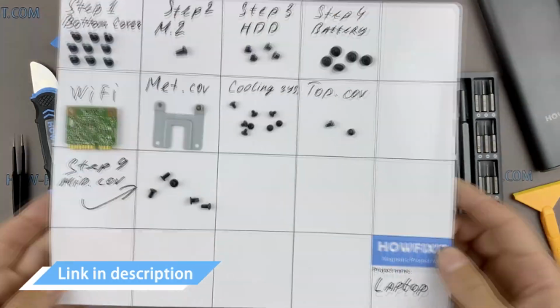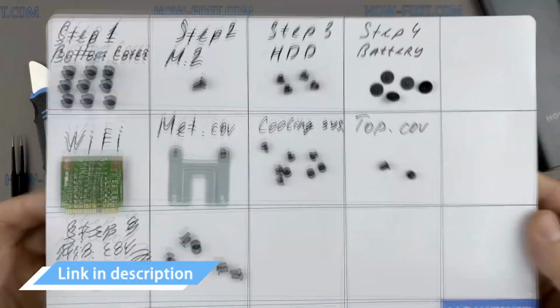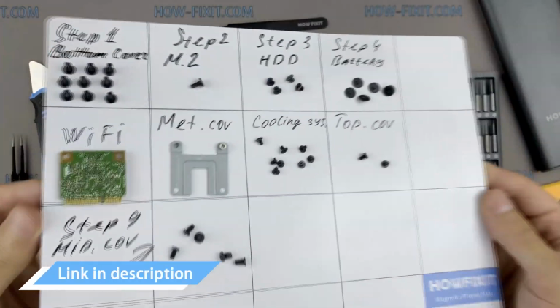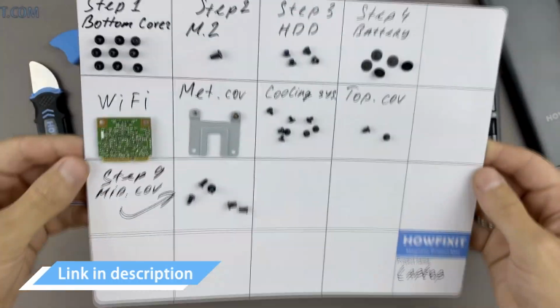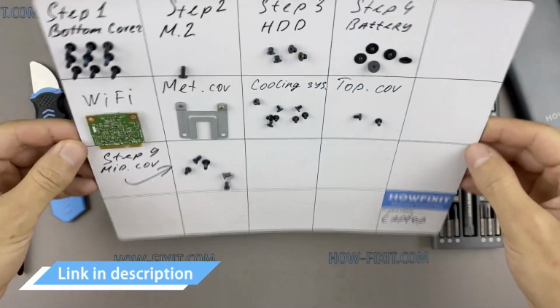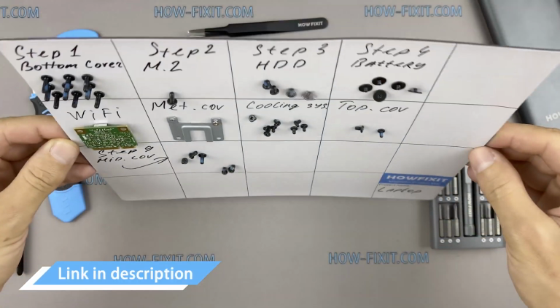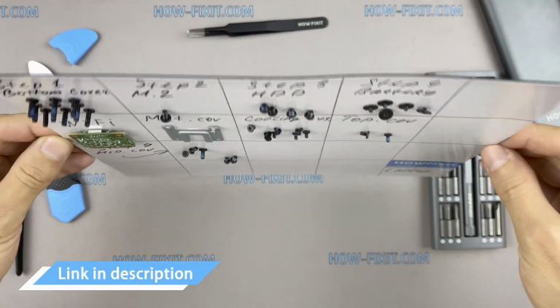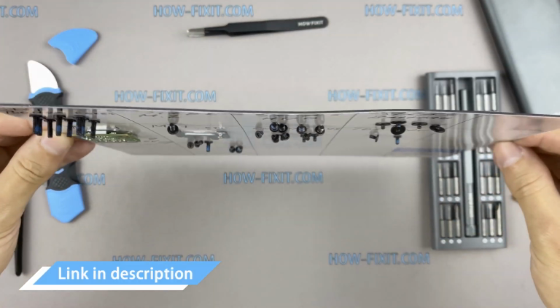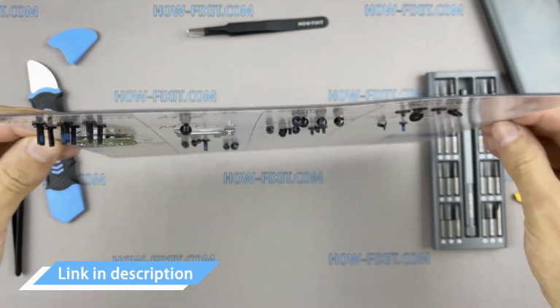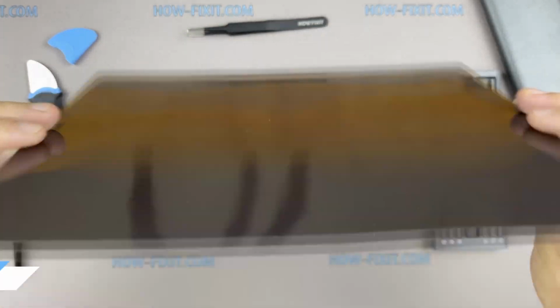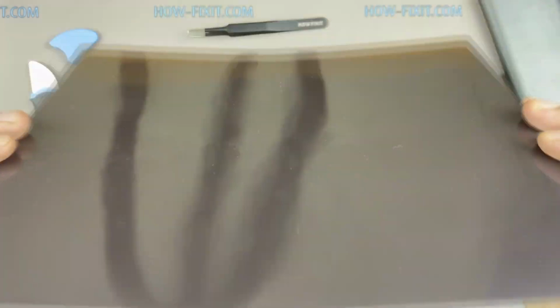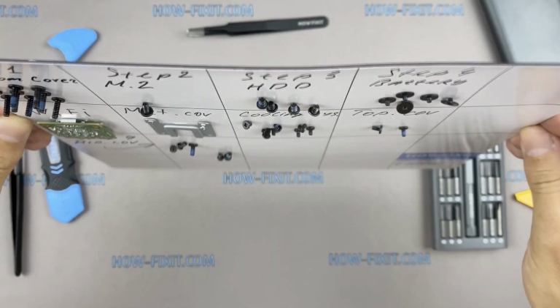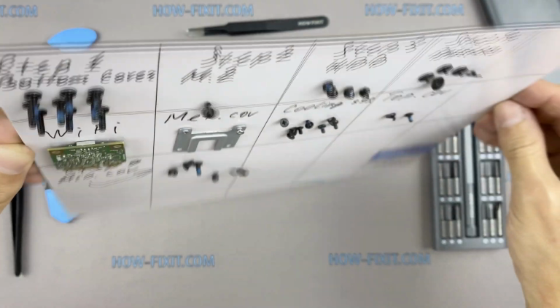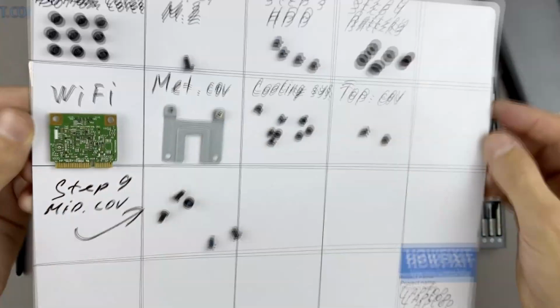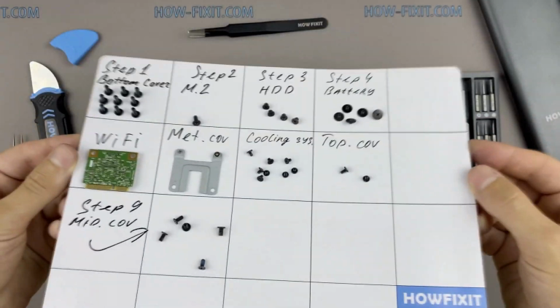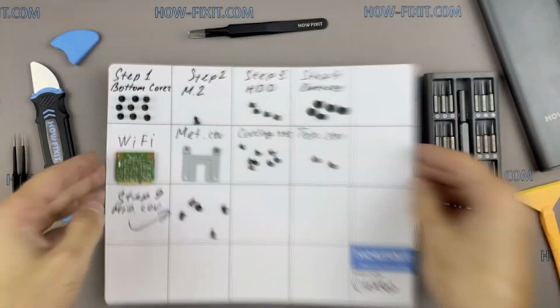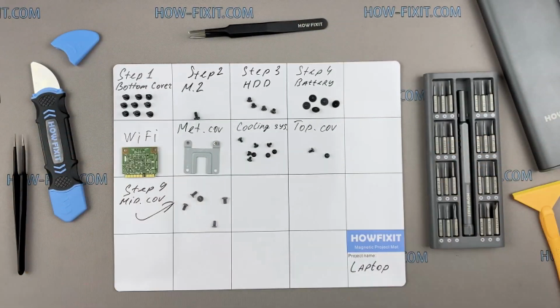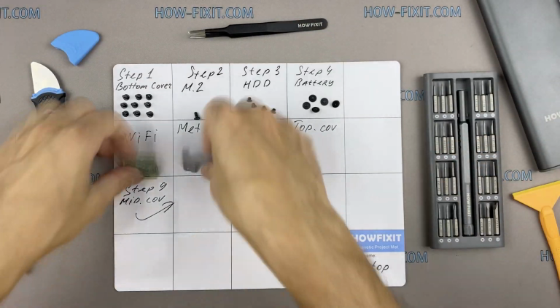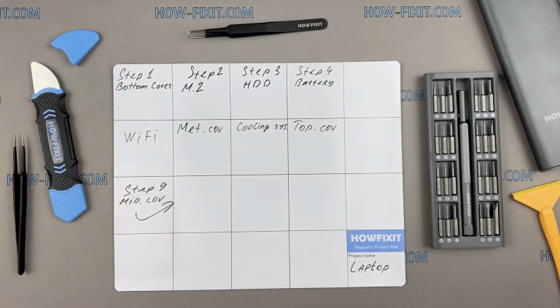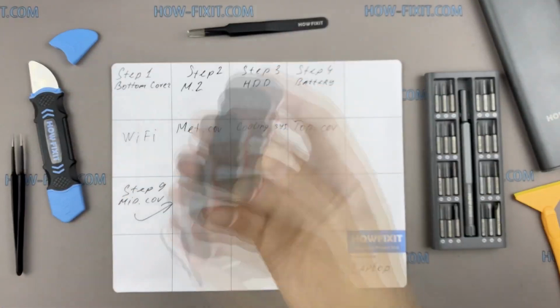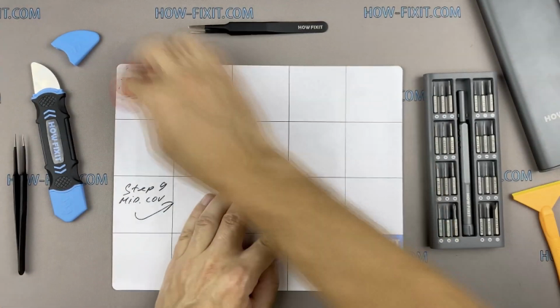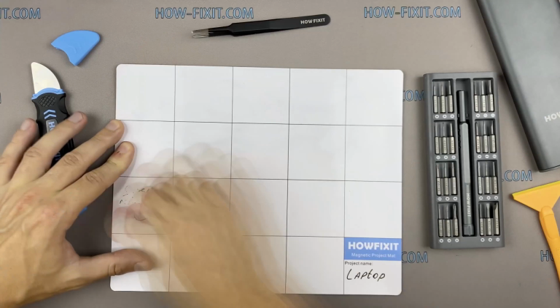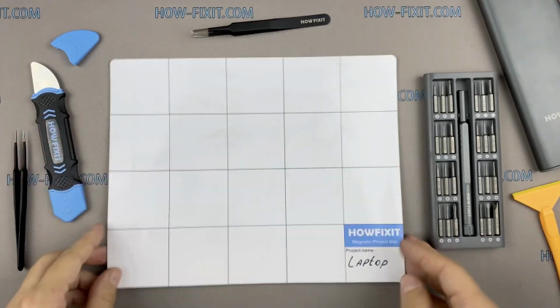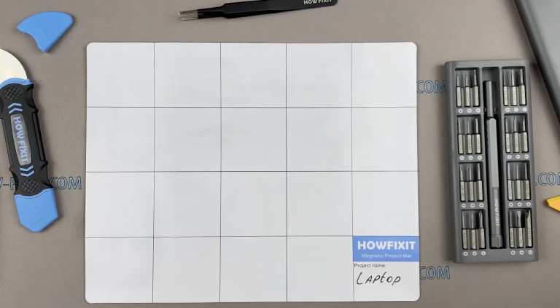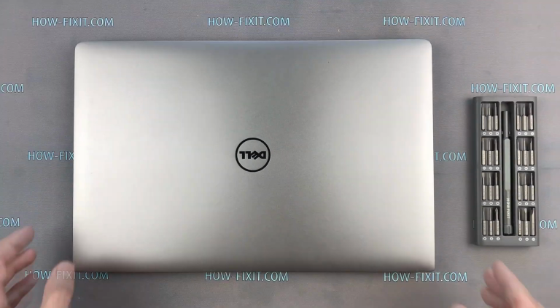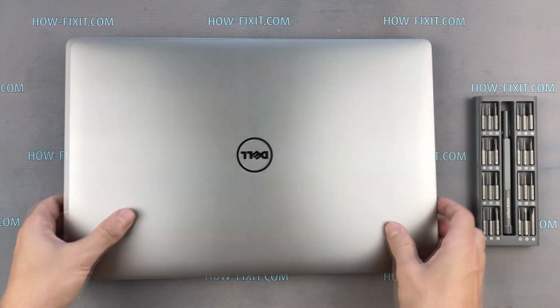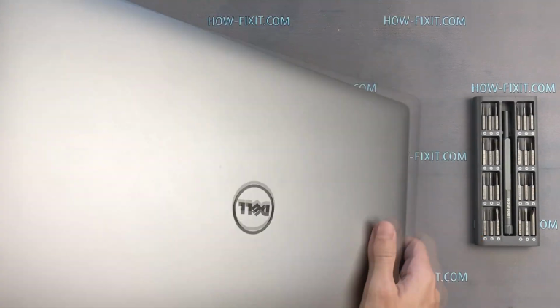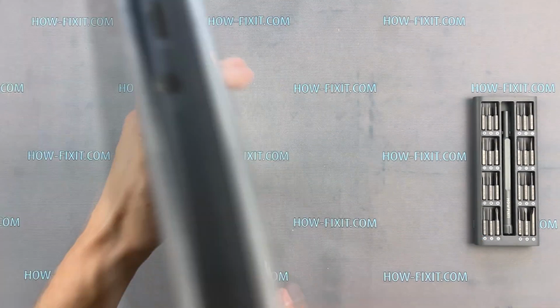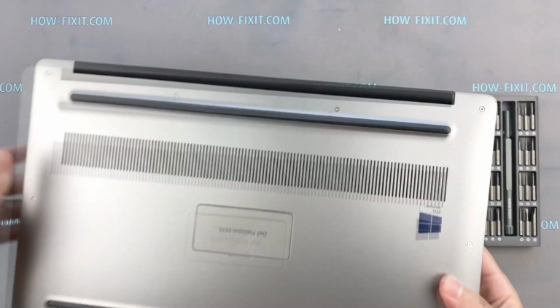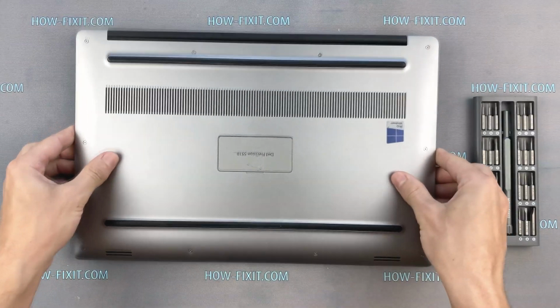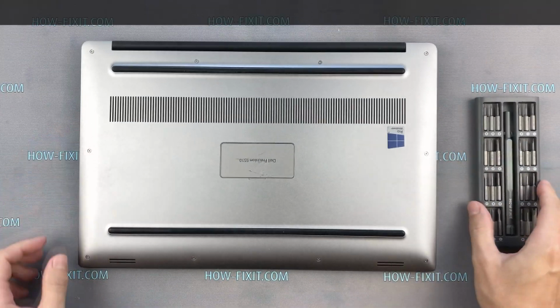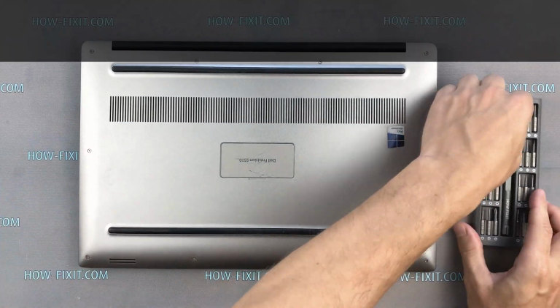In the description there is a highlighted link where to buy all necessary tools. Turn the laptop over and remove all screws on the bottom cover.